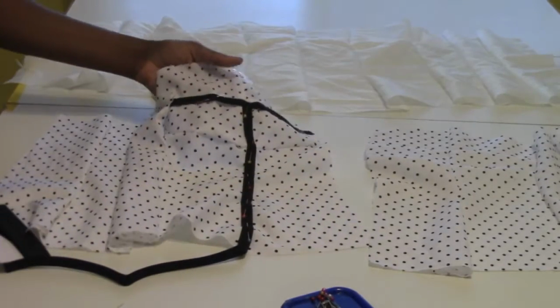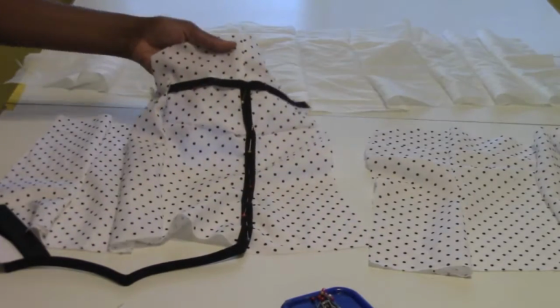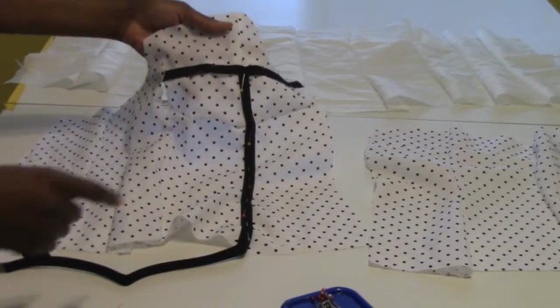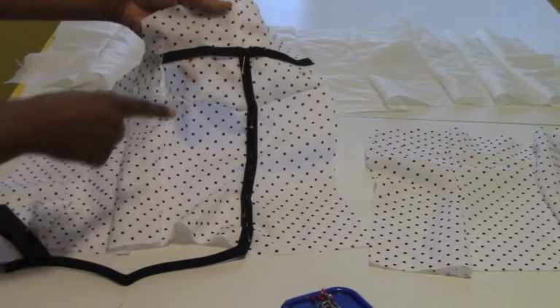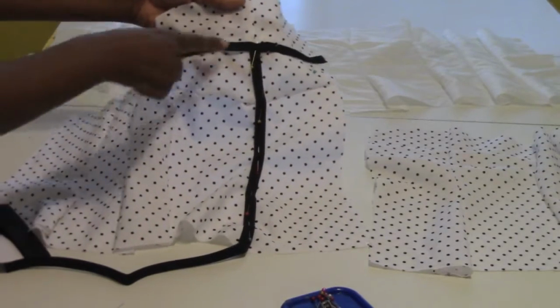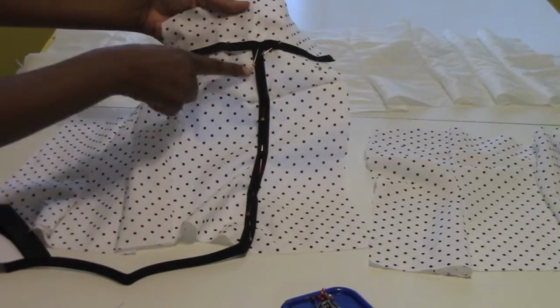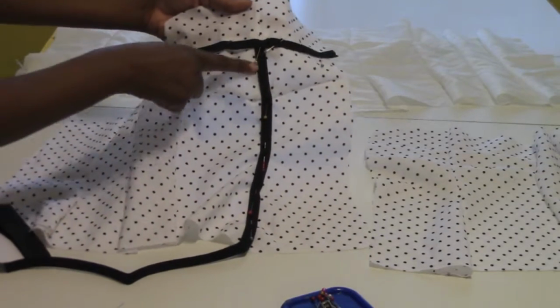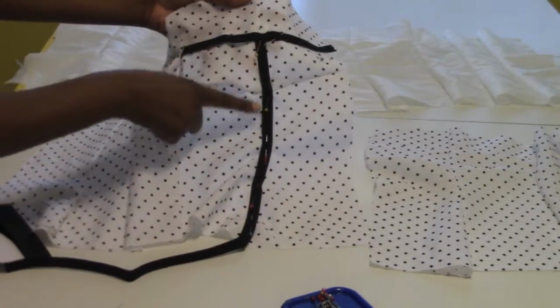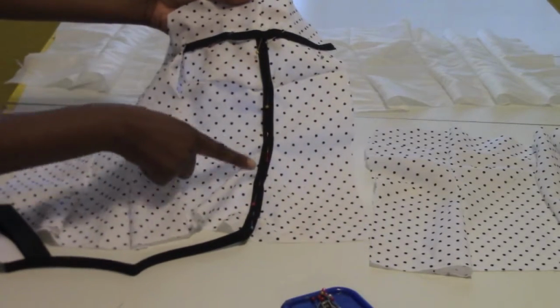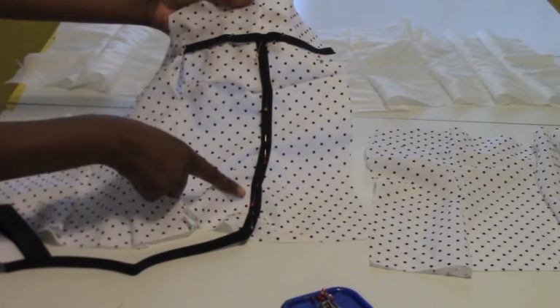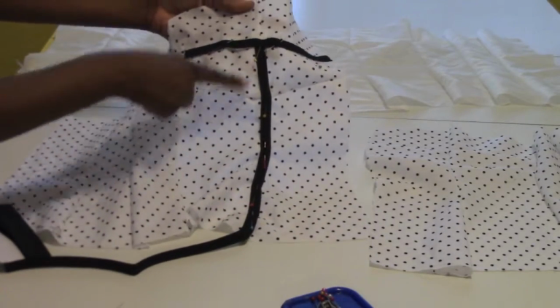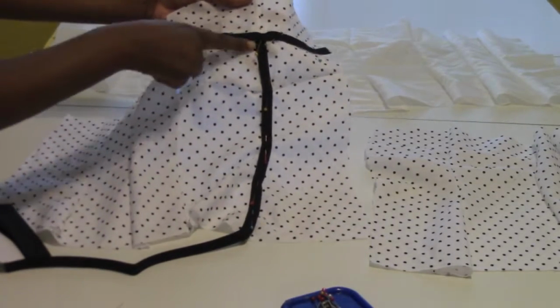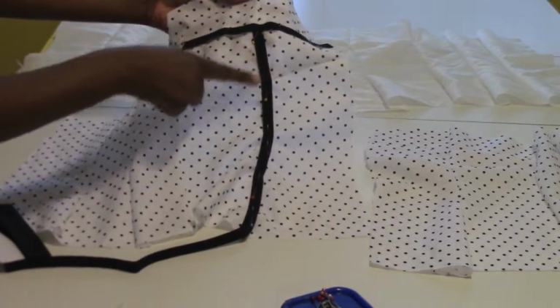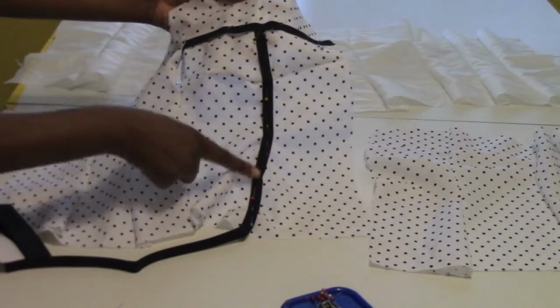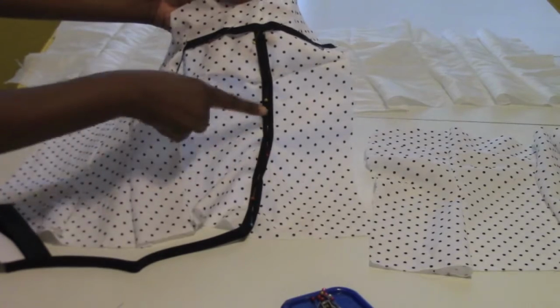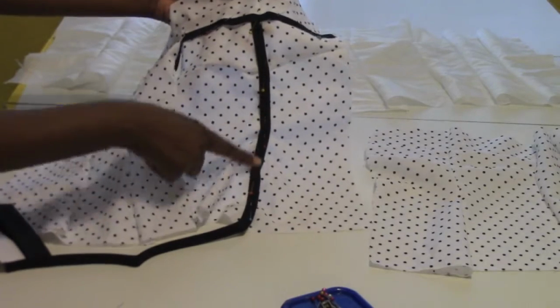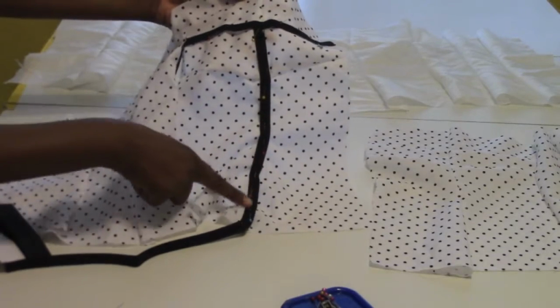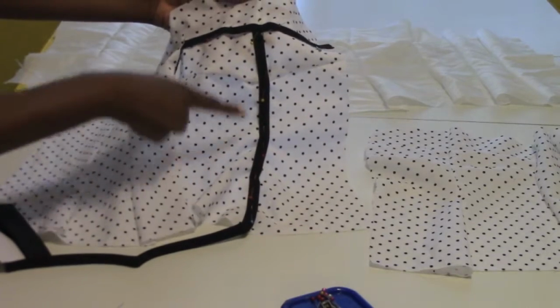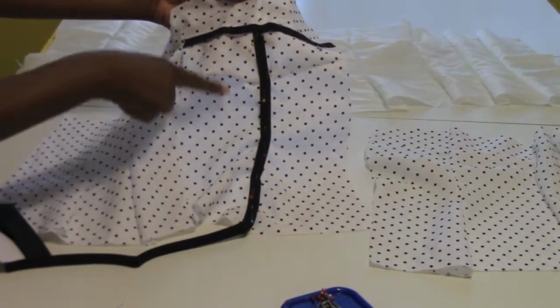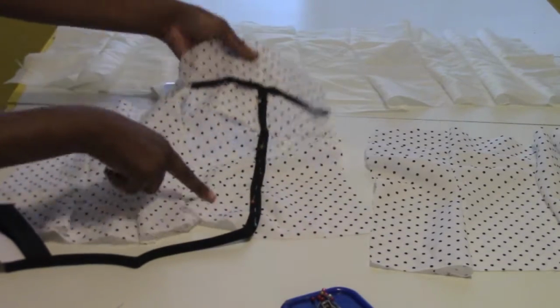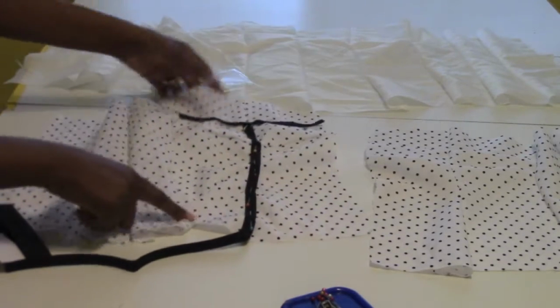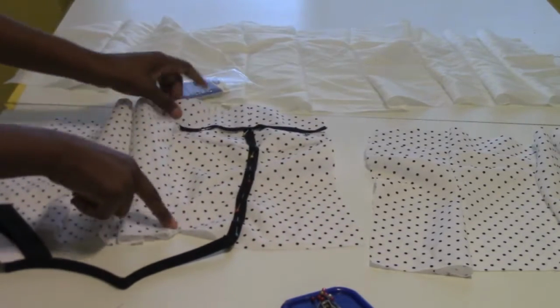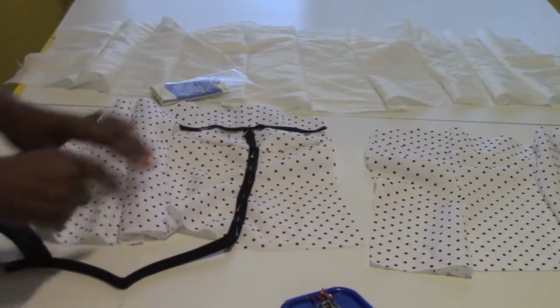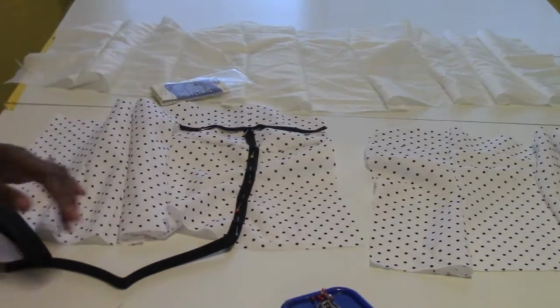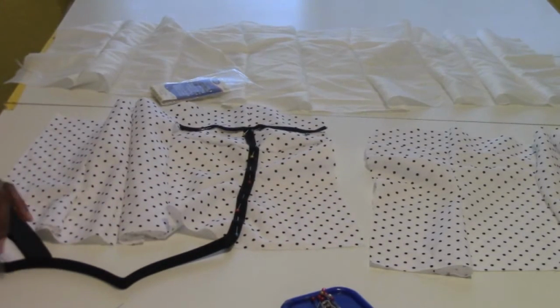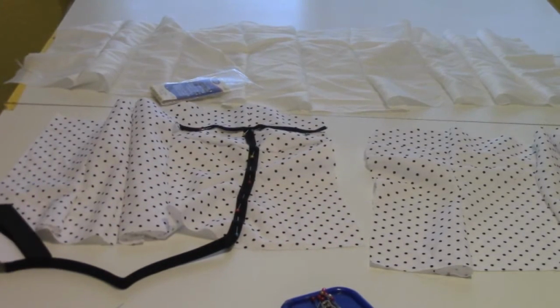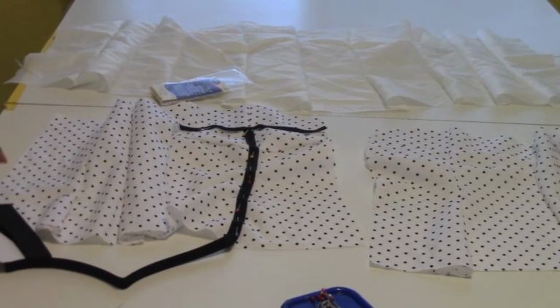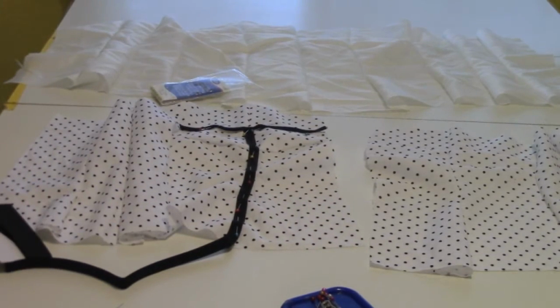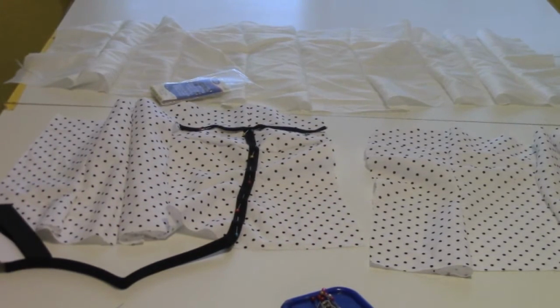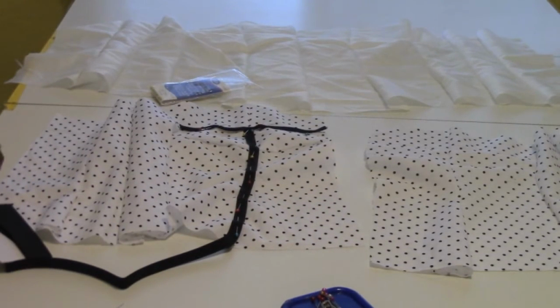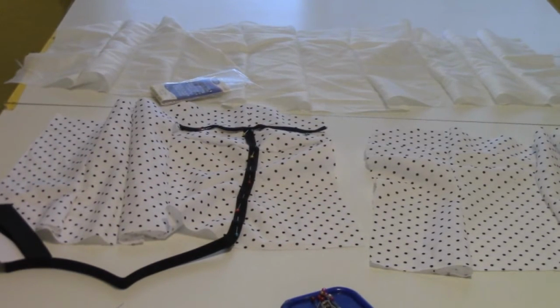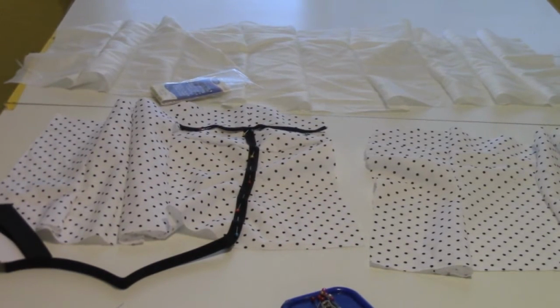I'm going to take it over to the sewing machine and do that same thing on both sides — sew it down on both sides. Then I'll be back to show you guys the next step.